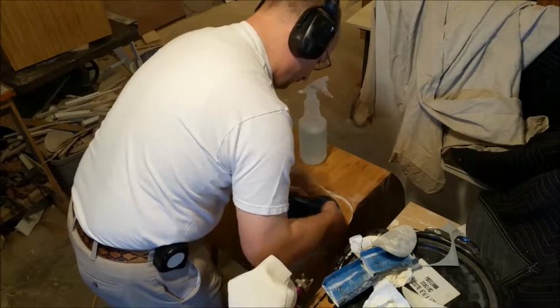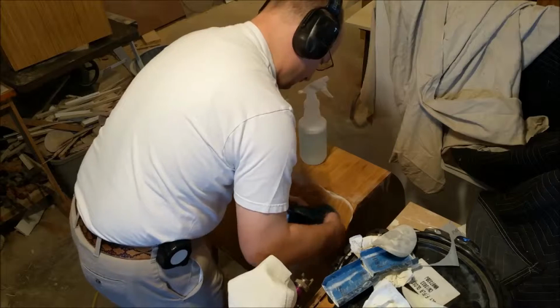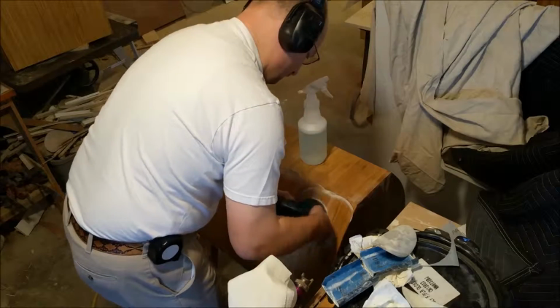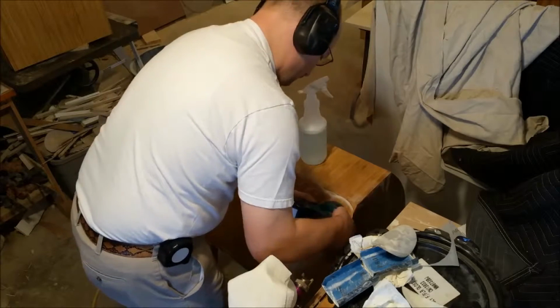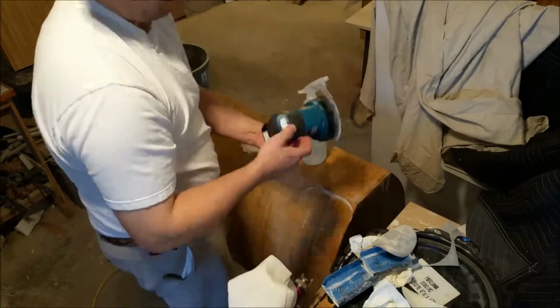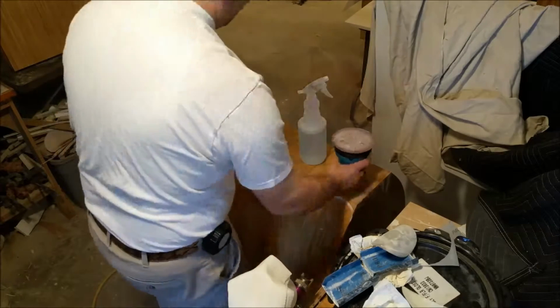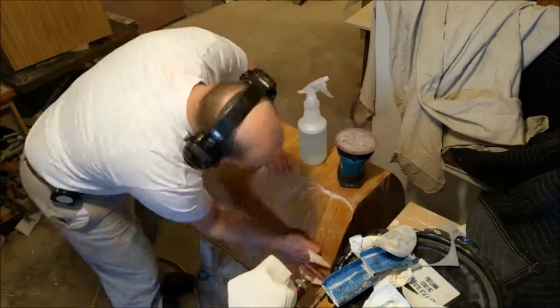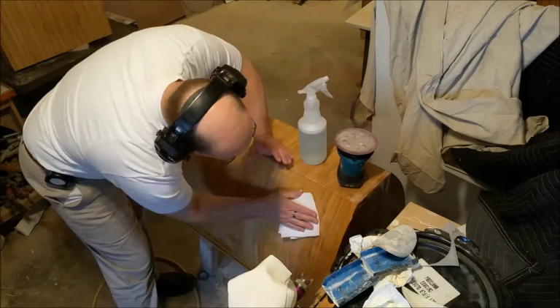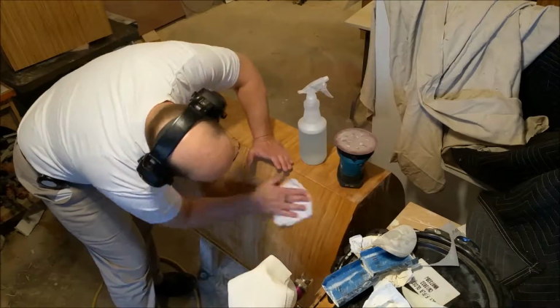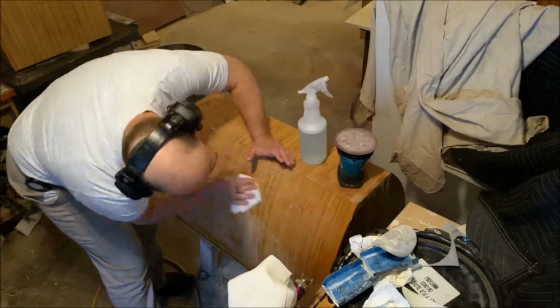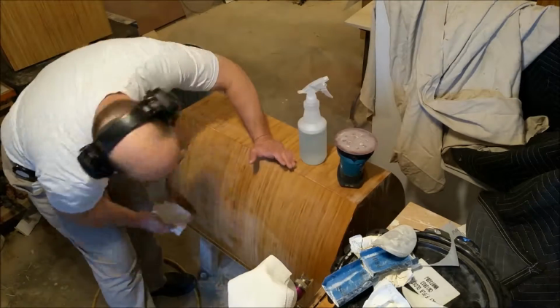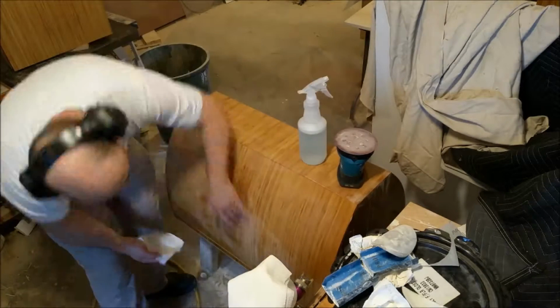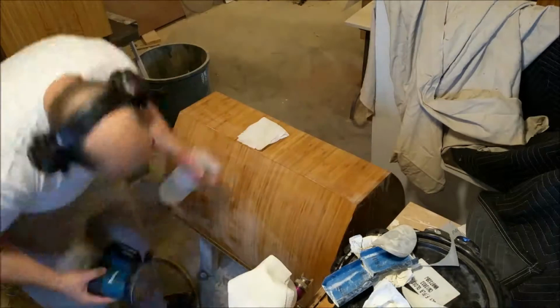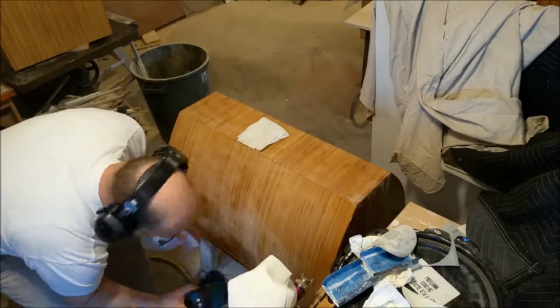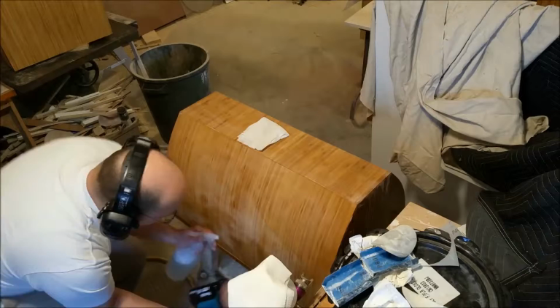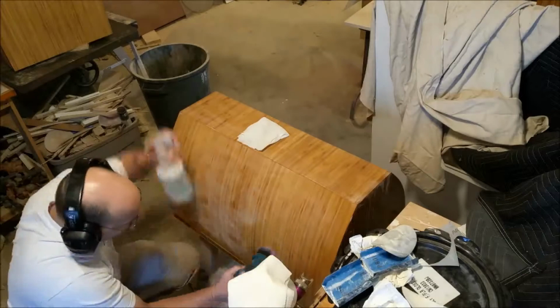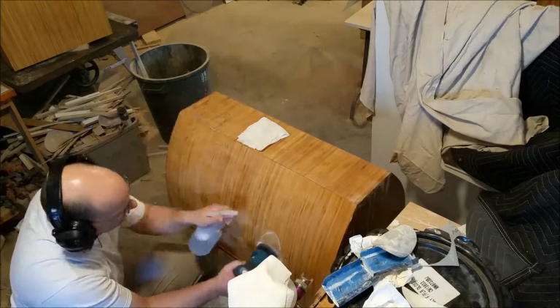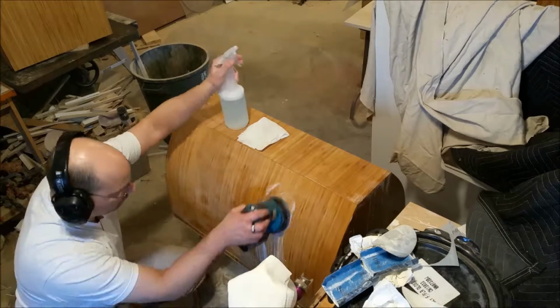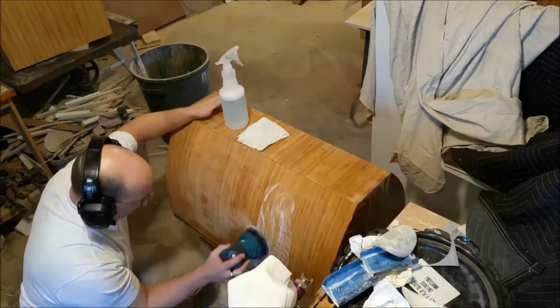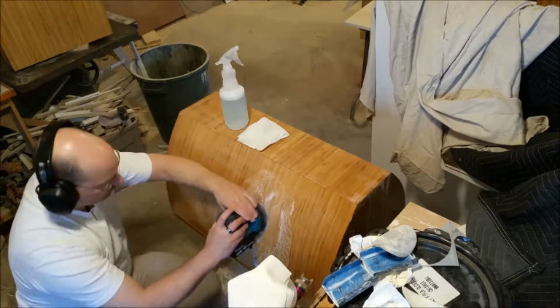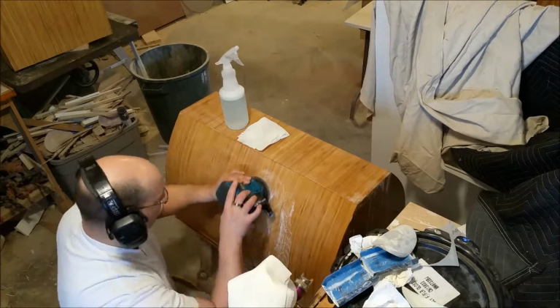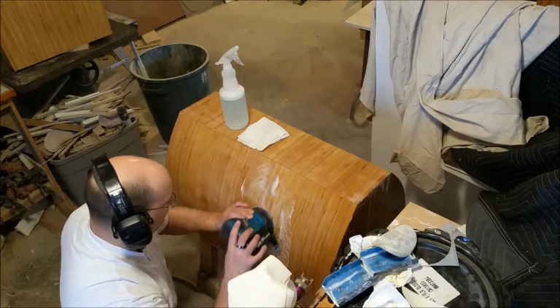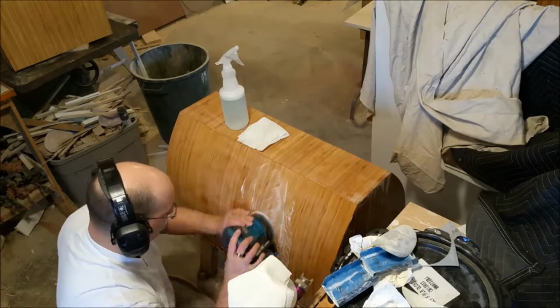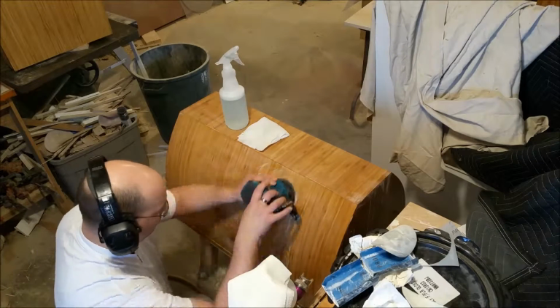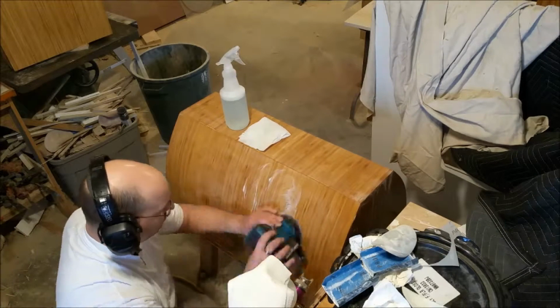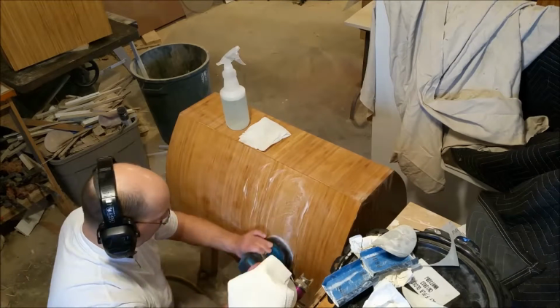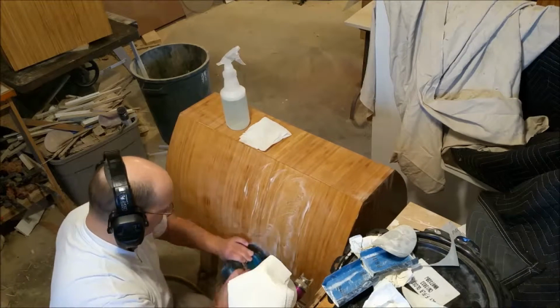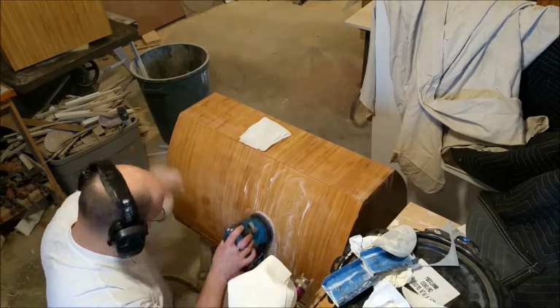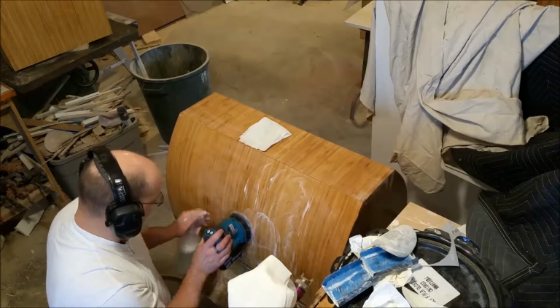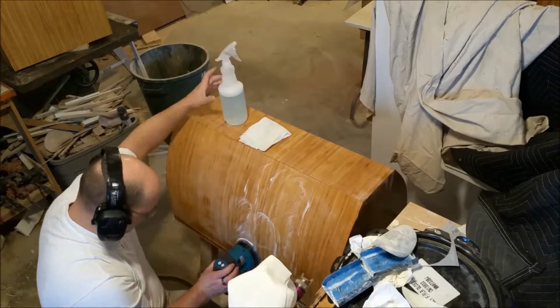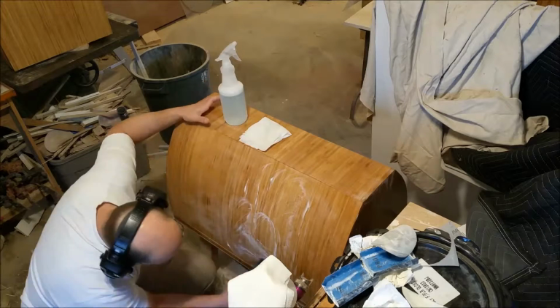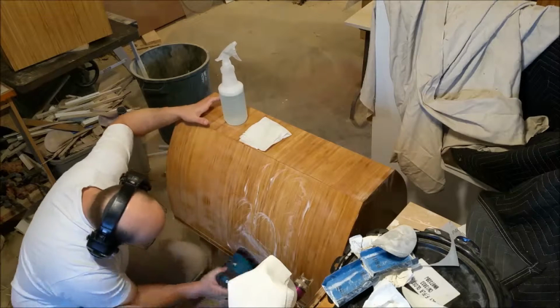It also cools the surface of the finish so you don't get as much damage to your finish, and it lets you do a much better job. It's important on a really fine paper to be doing this.